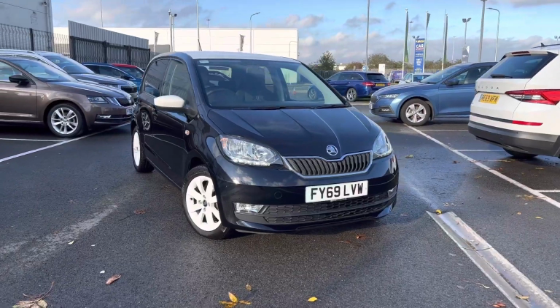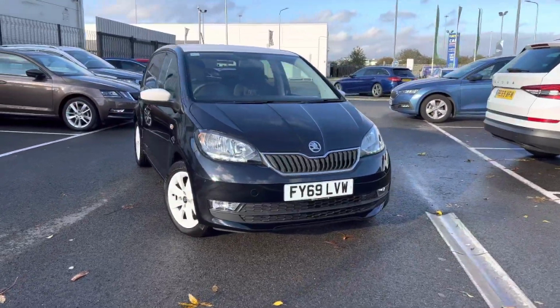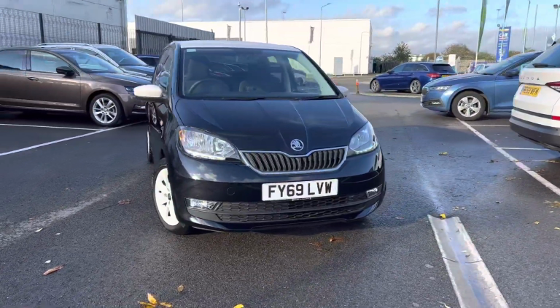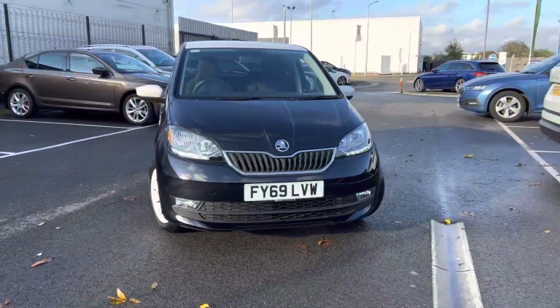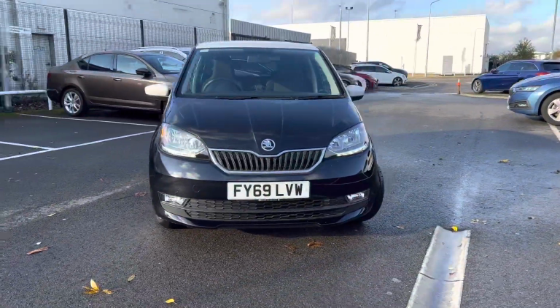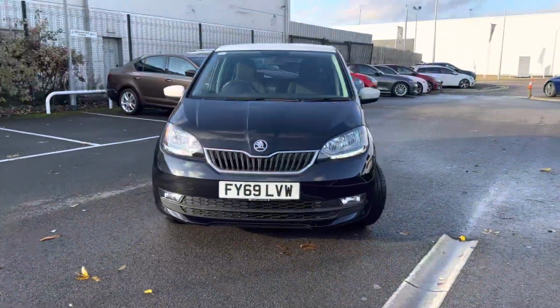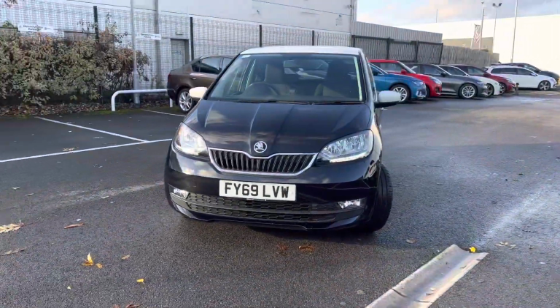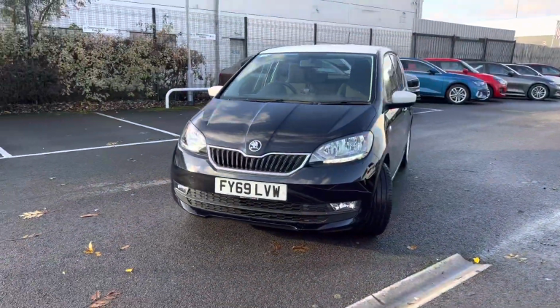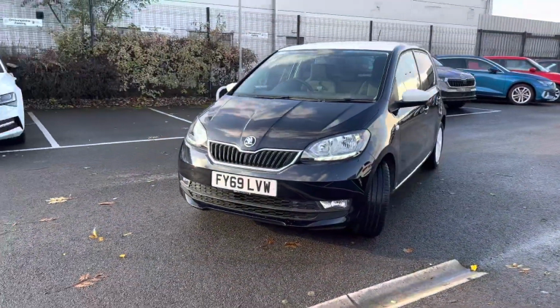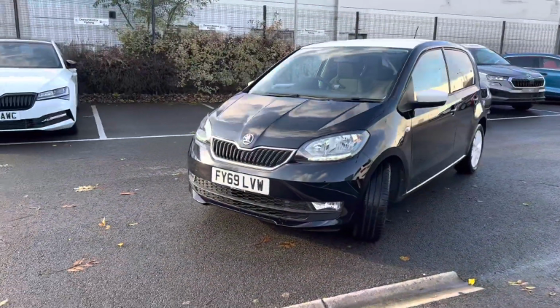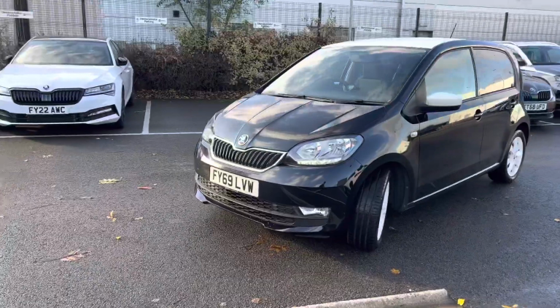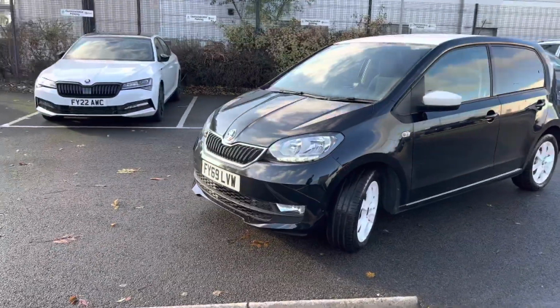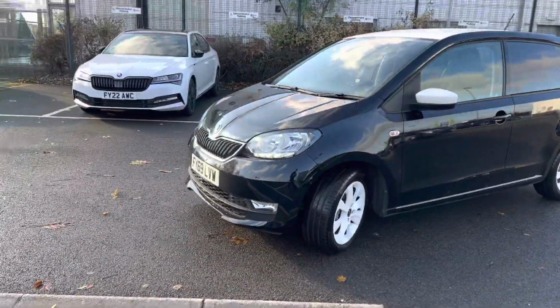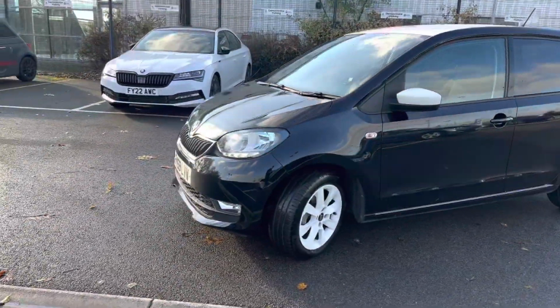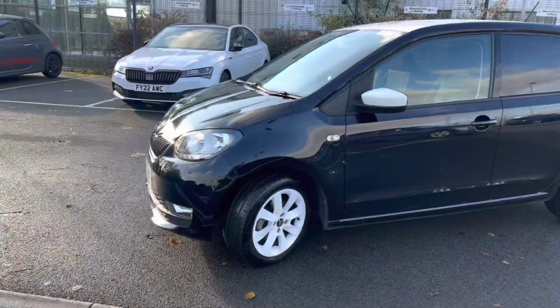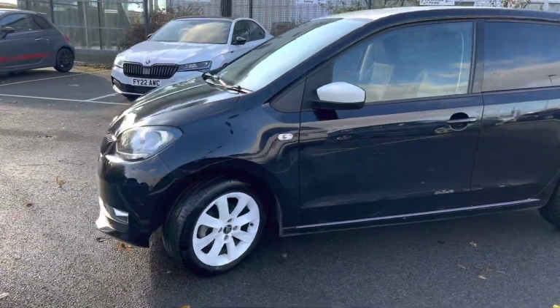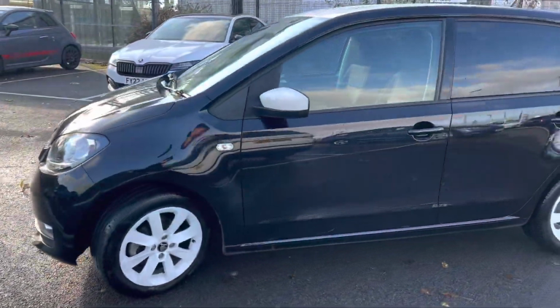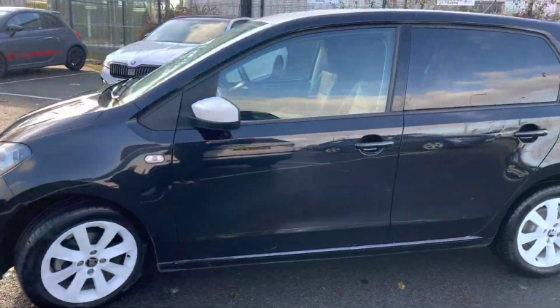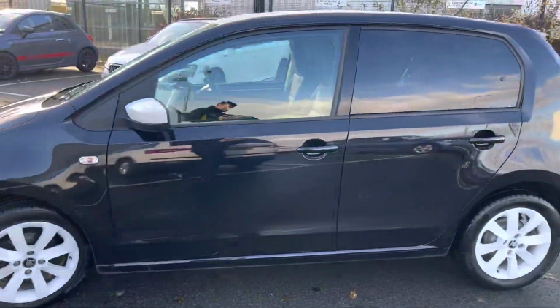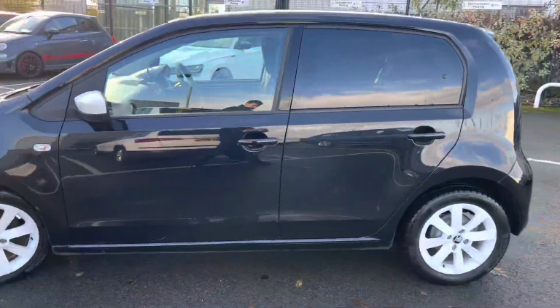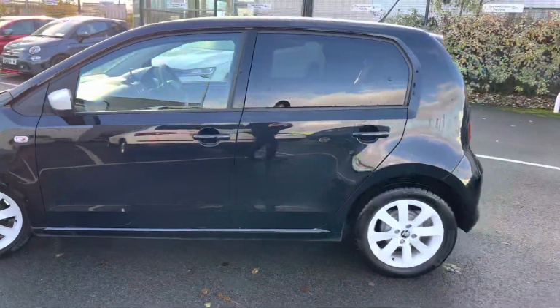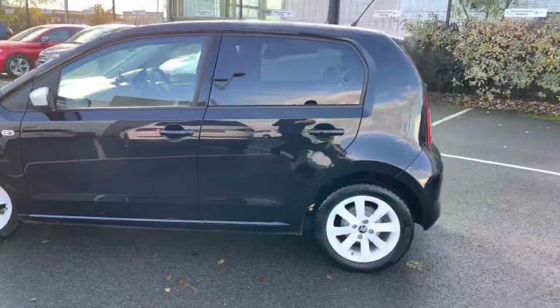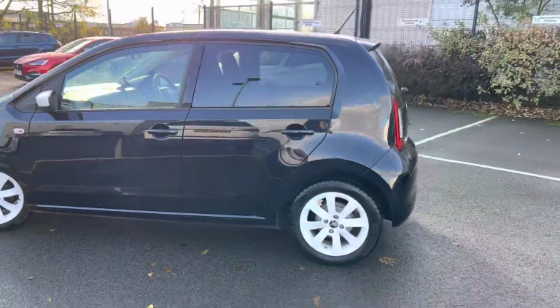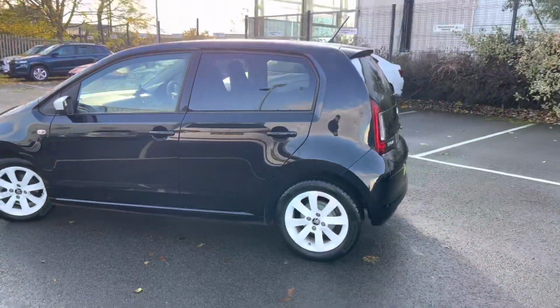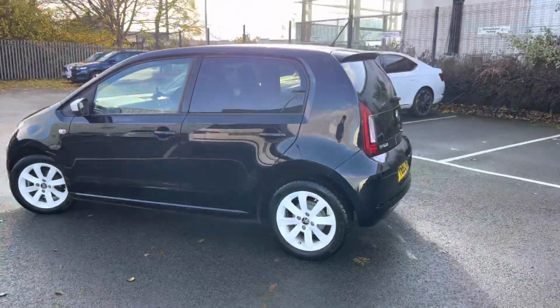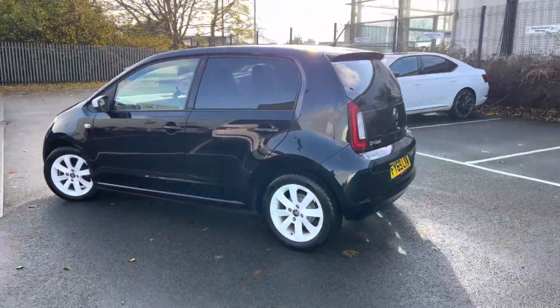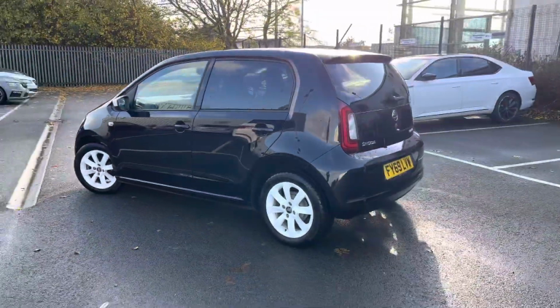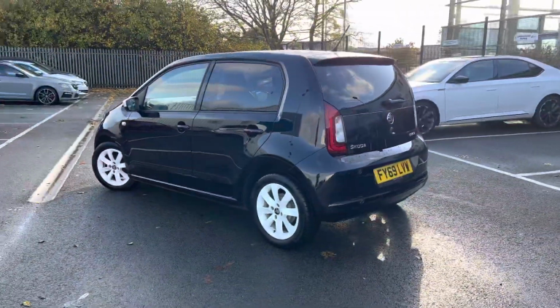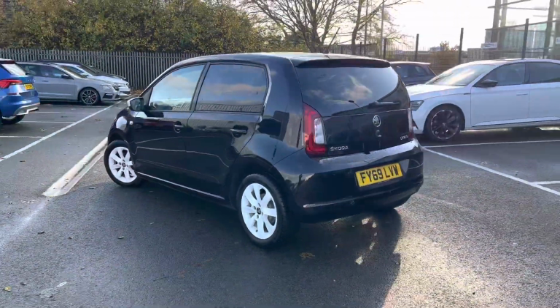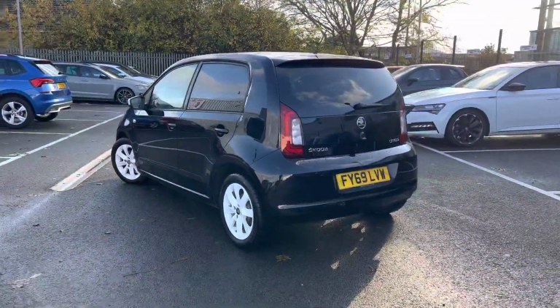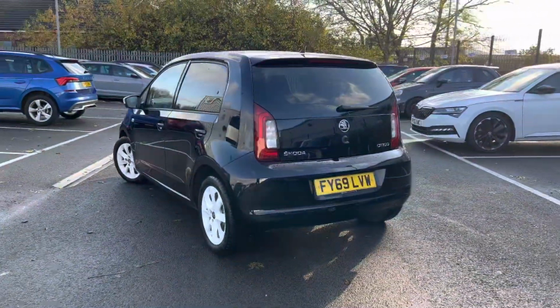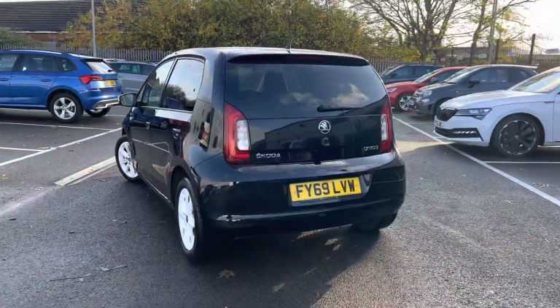Hi, welcome to DMK Skoda in Grimsby. I'm Ashley and today I'm going to be showing you around this 69 plate Skoda Citigo. It's a colour edition, it's got 15 inch Crux alloy wheels, and it's had full service history with ourselves and only one keeper from new.